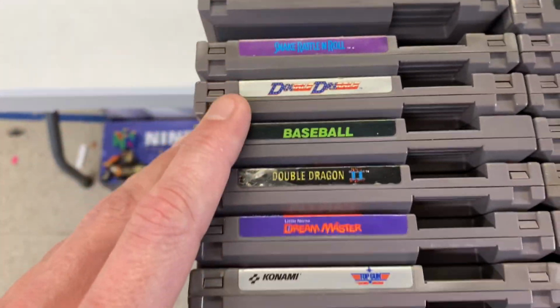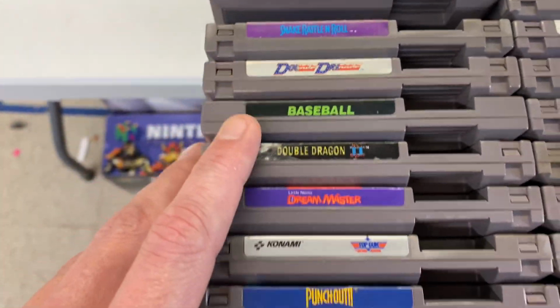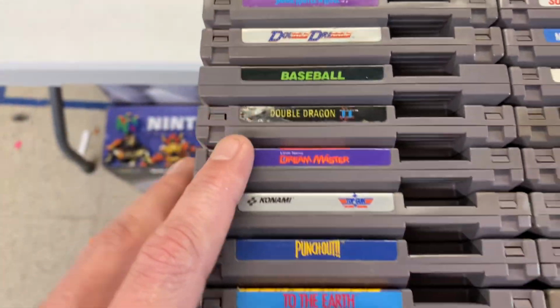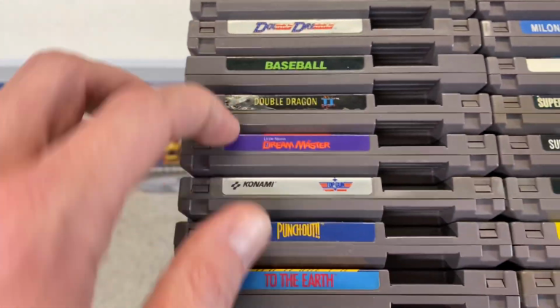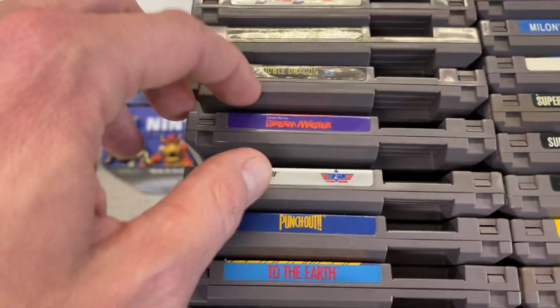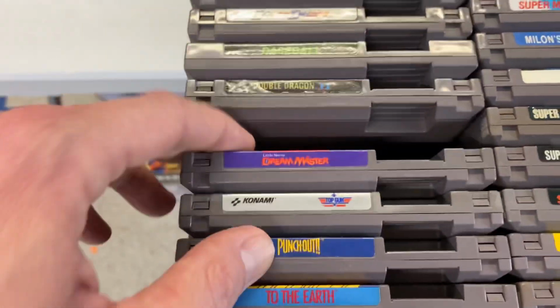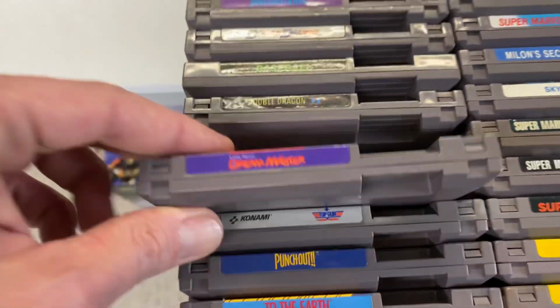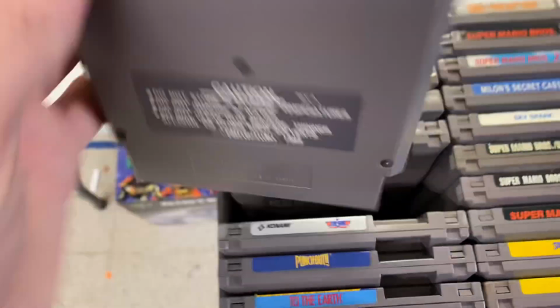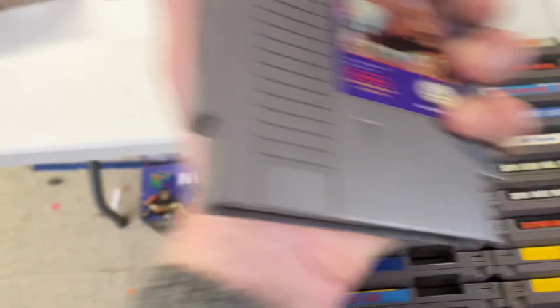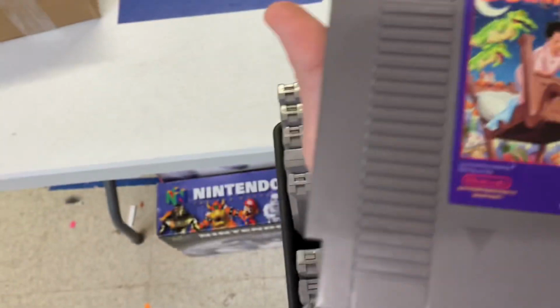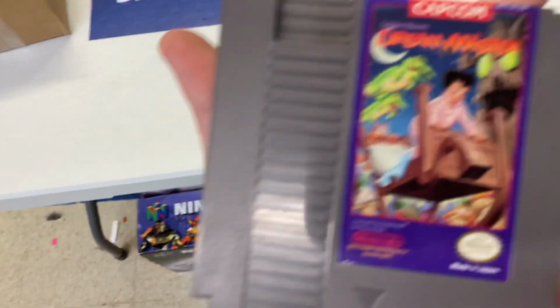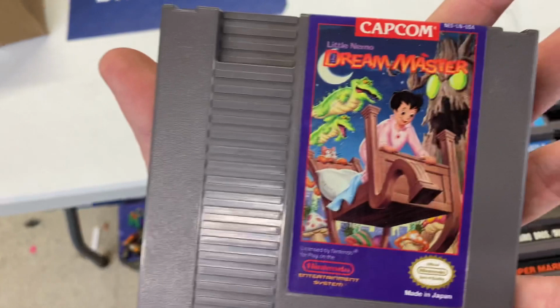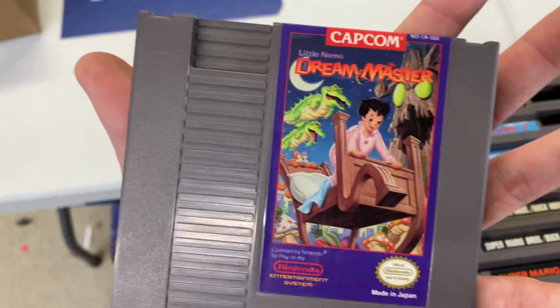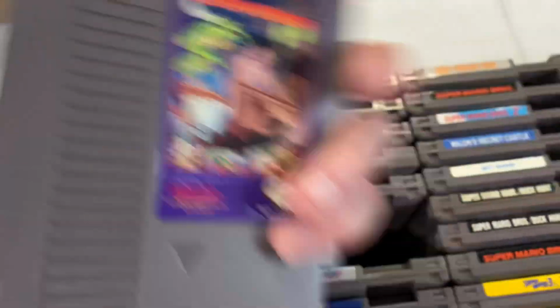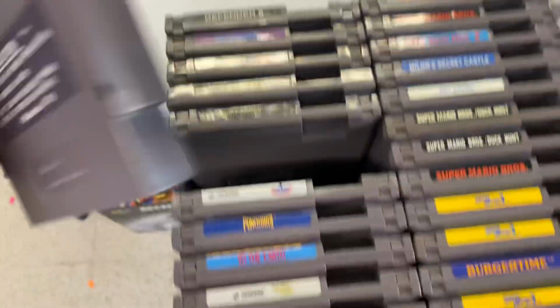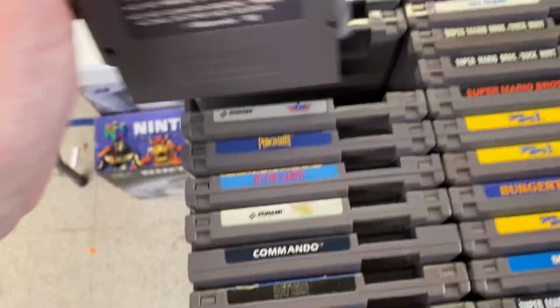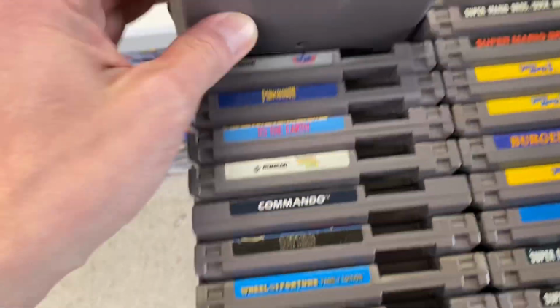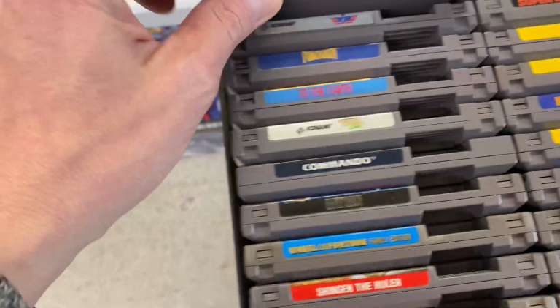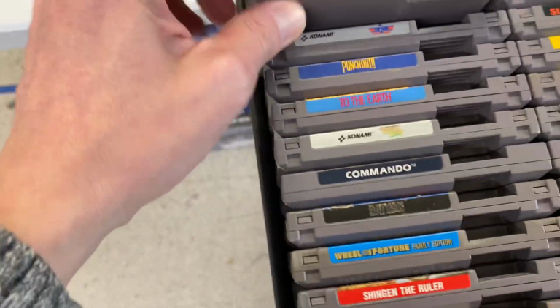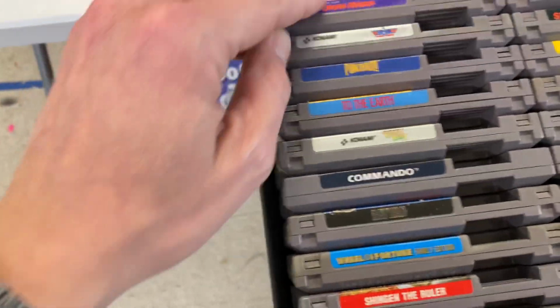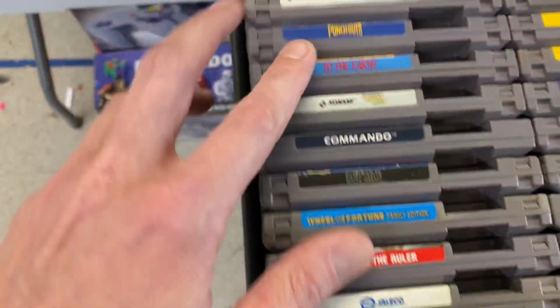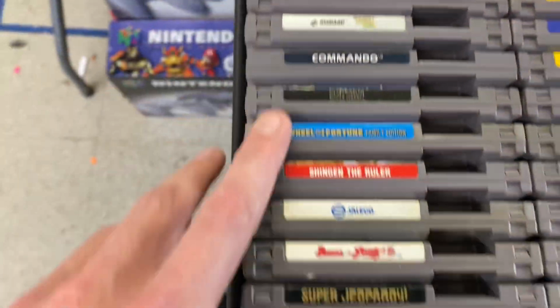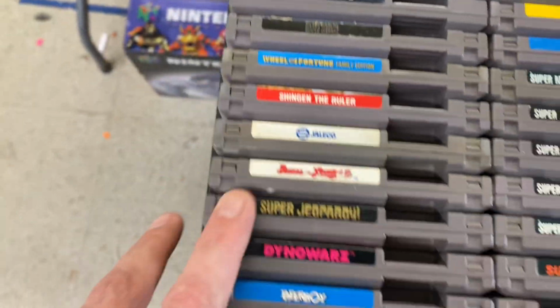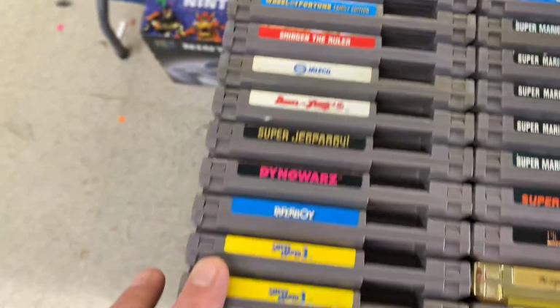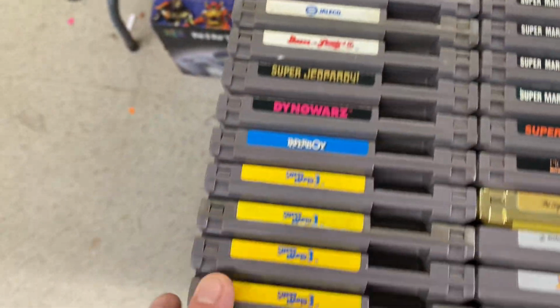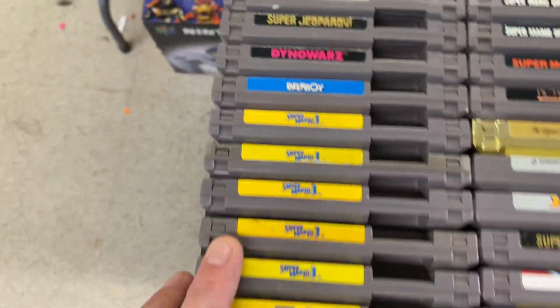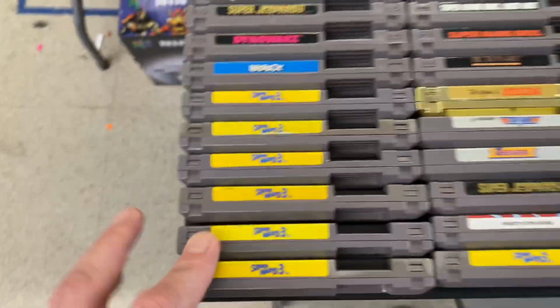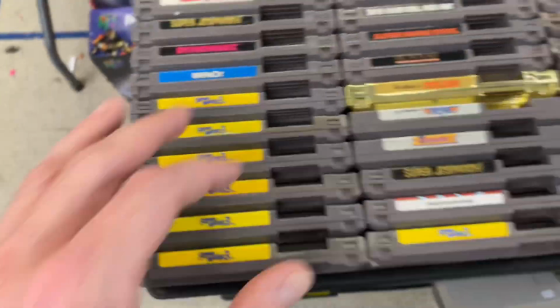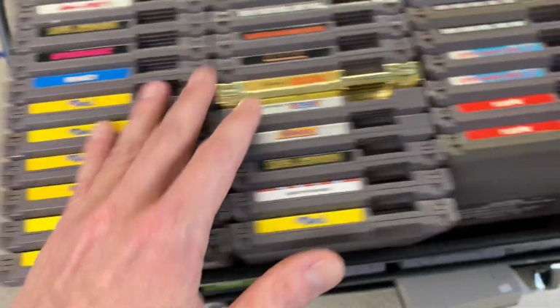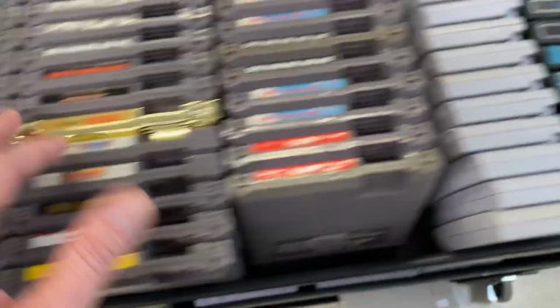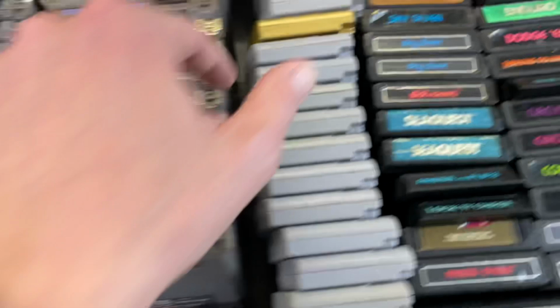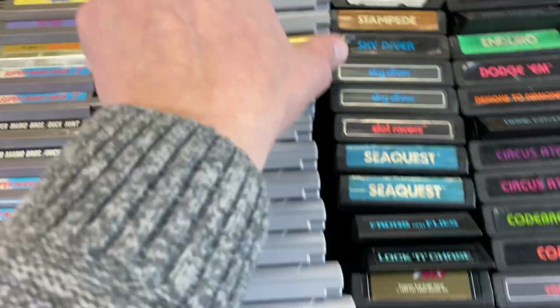Defender Base... oh, there's a copy of Little Nemo — my favorite game right there. Punch-Out. Bunch of Mario 3.